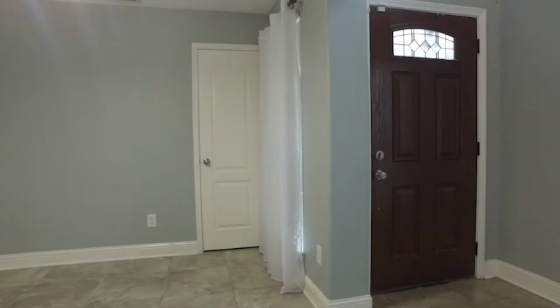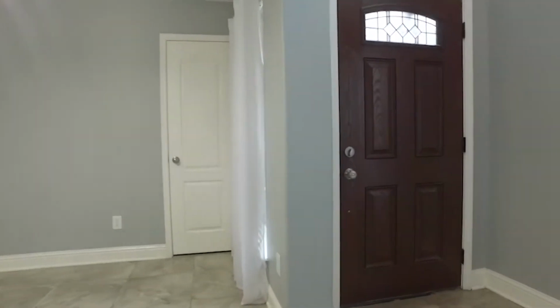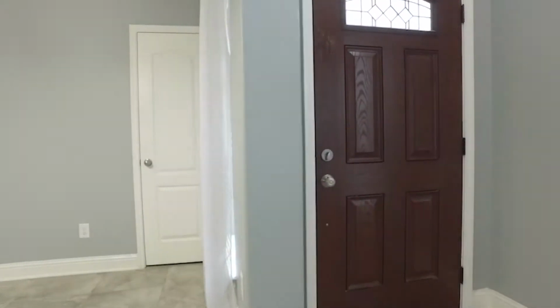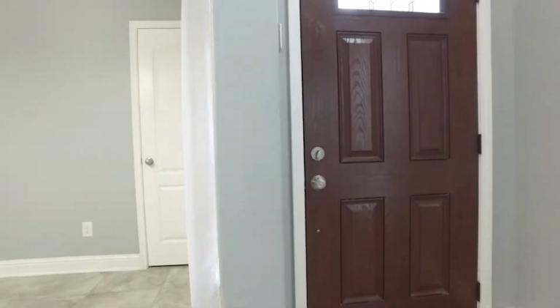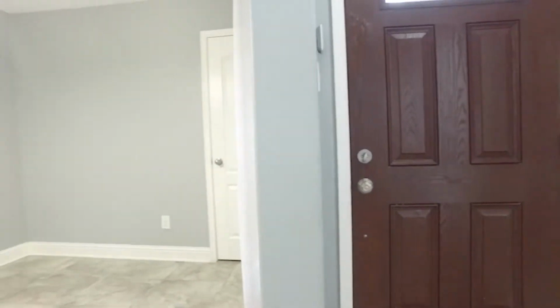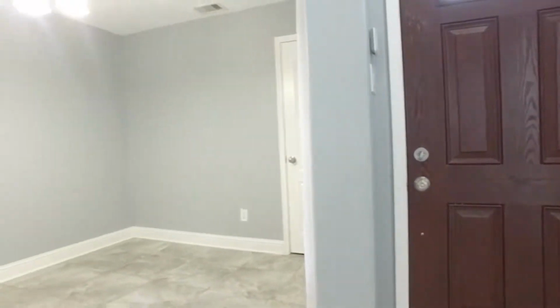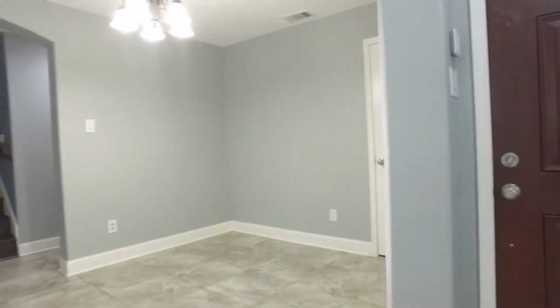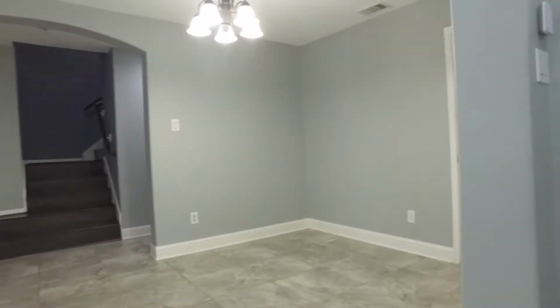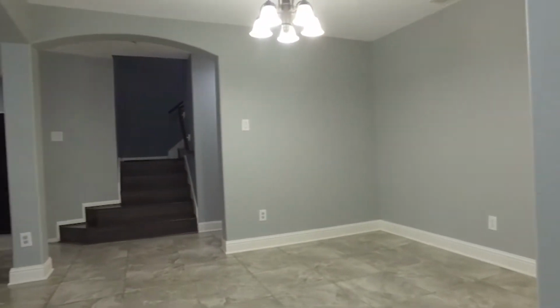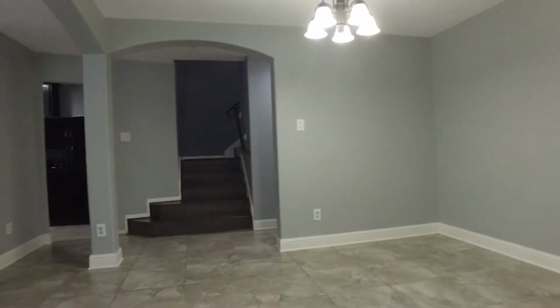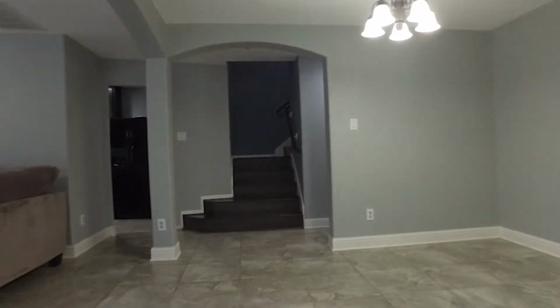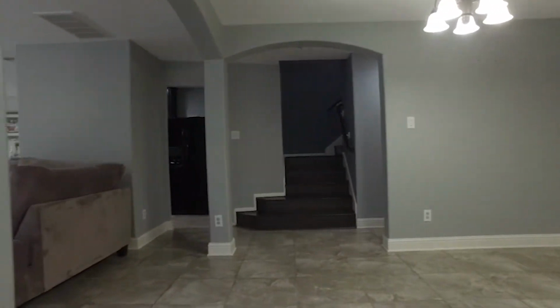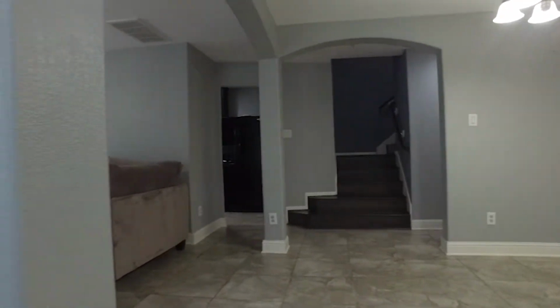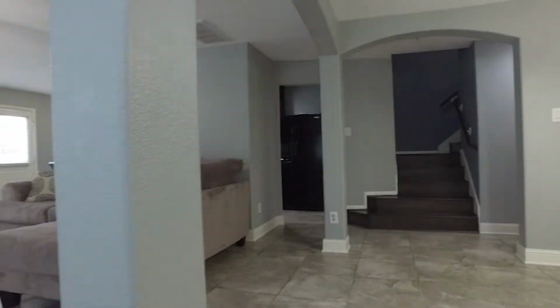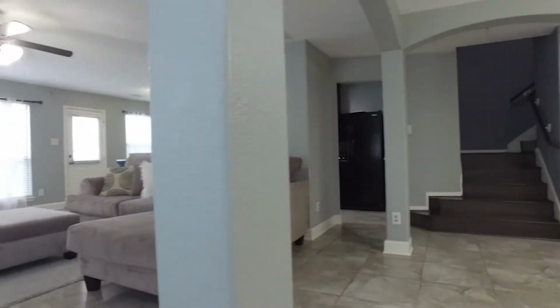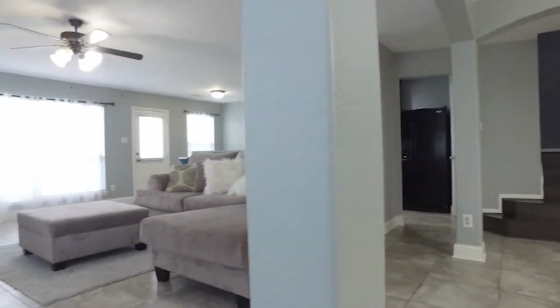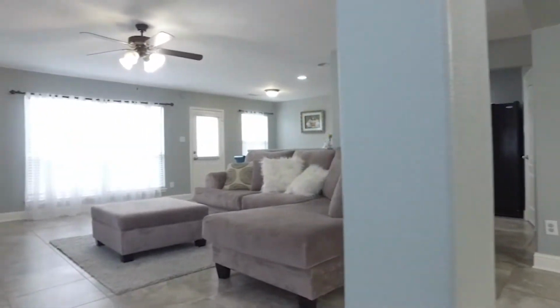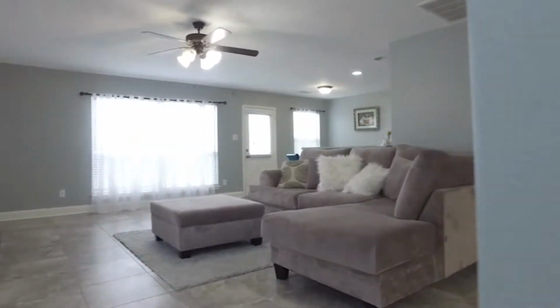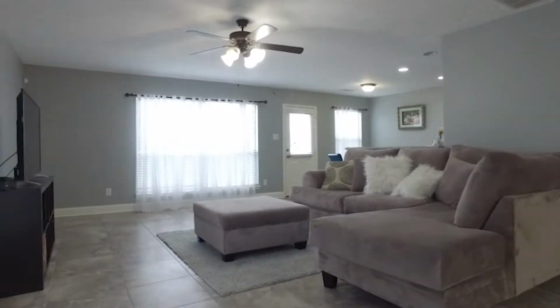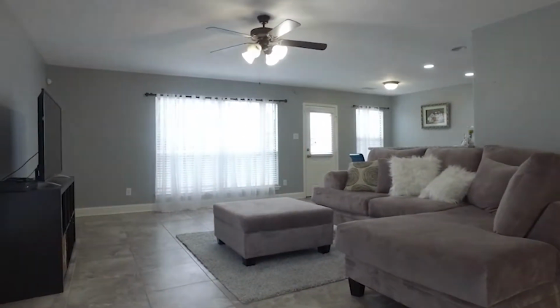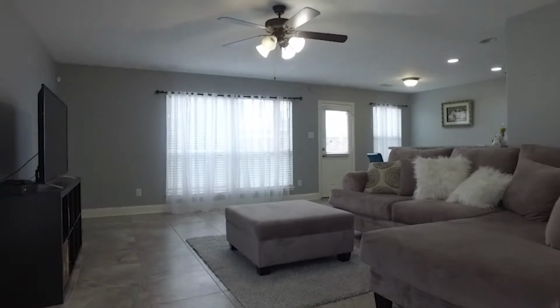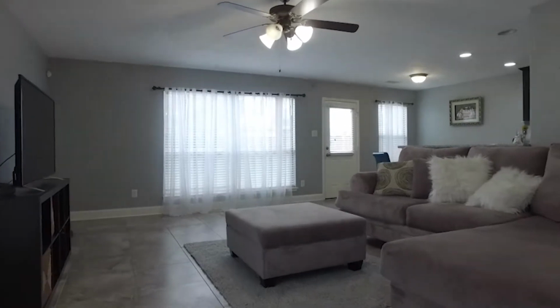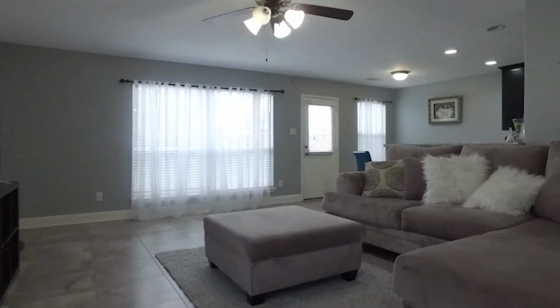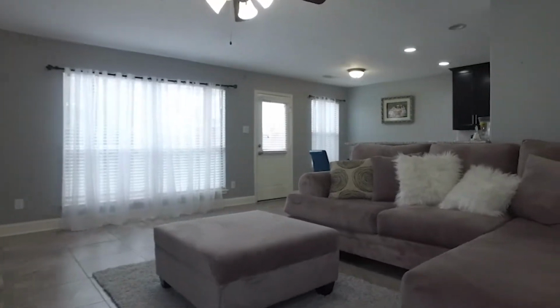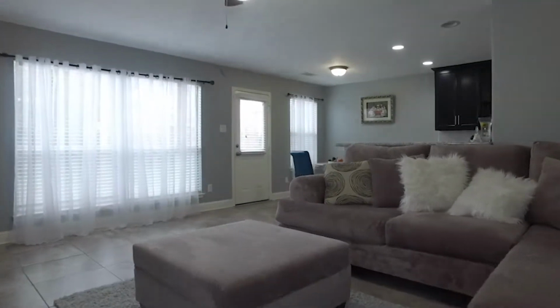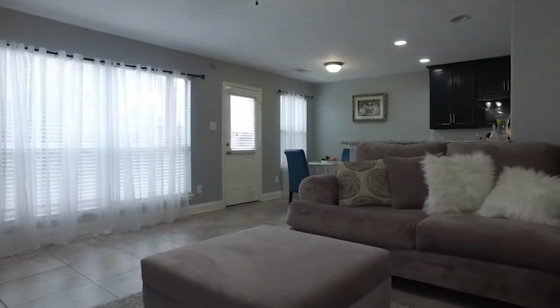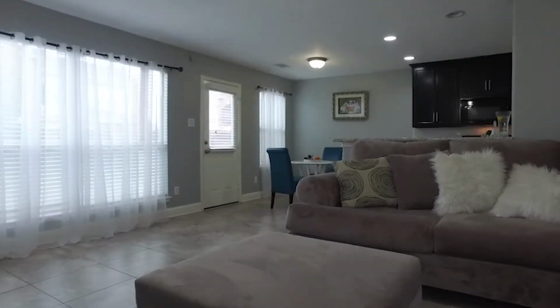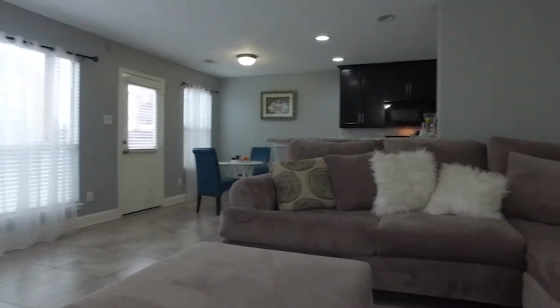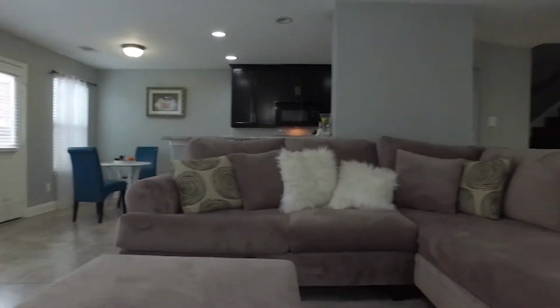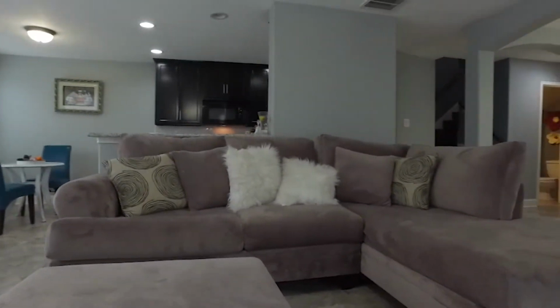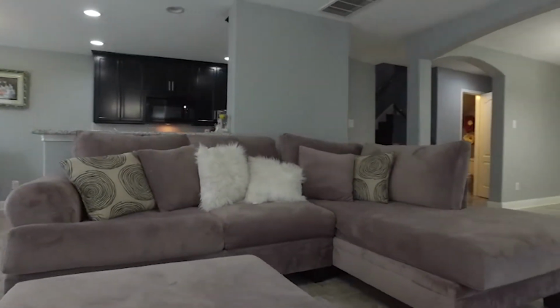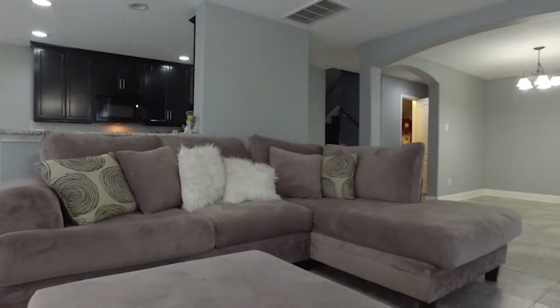If home is where your heart is, then go ahead and get your heart set on this three bedroom, two full and one half bathroom home. If you're looking for a newer construction home with lots of upgrades and not at new construction prices, well this is it.